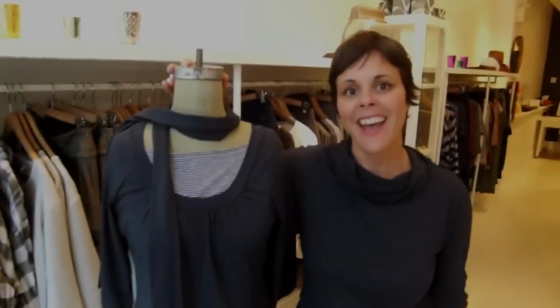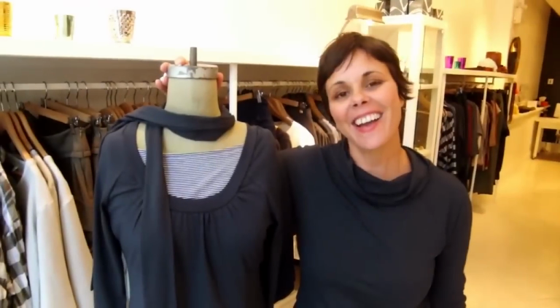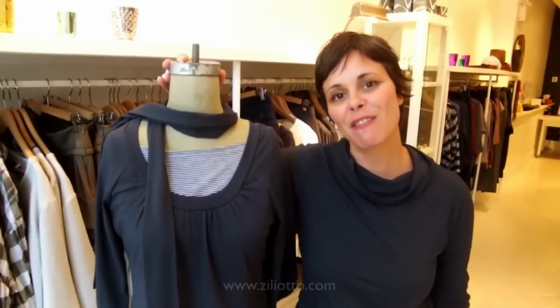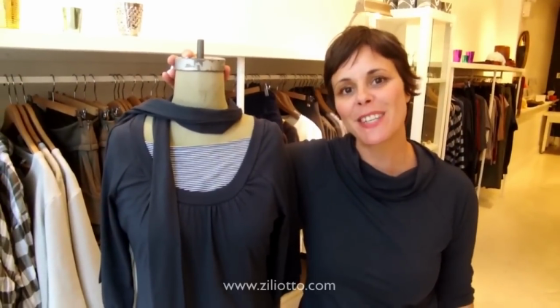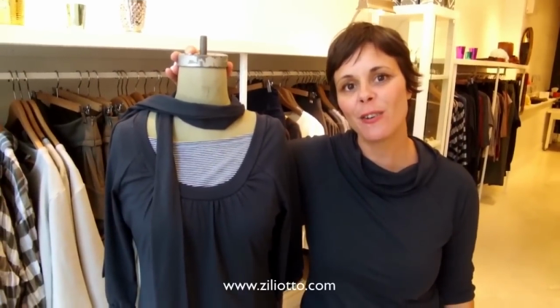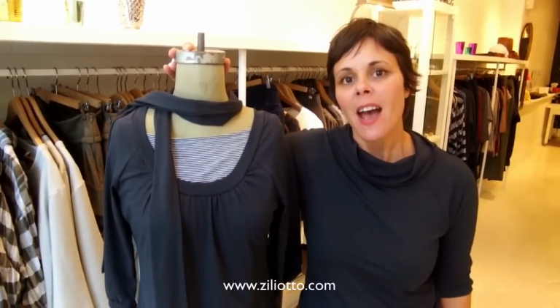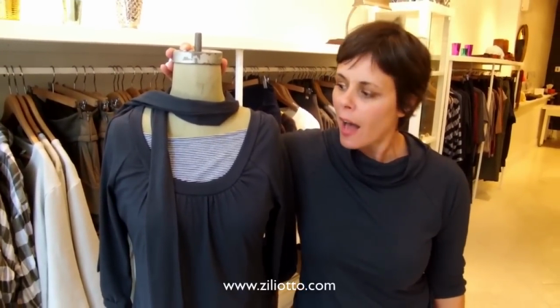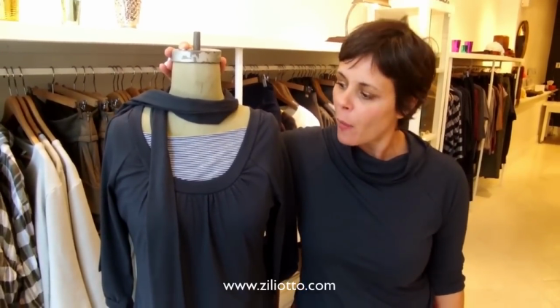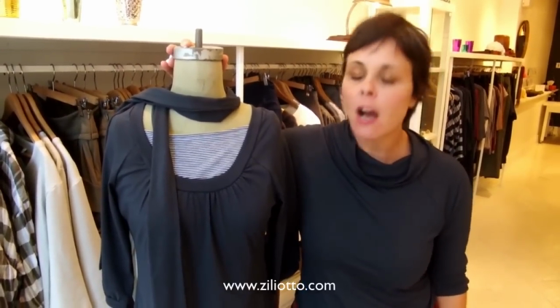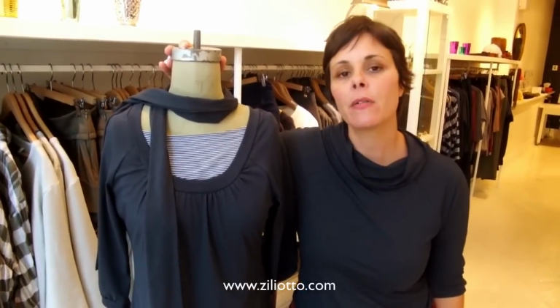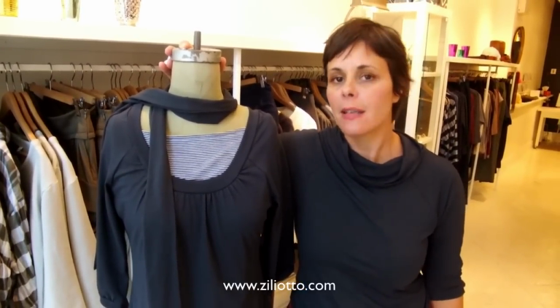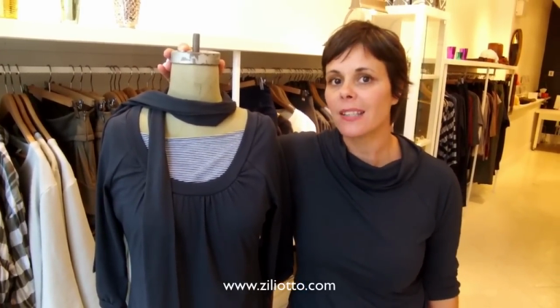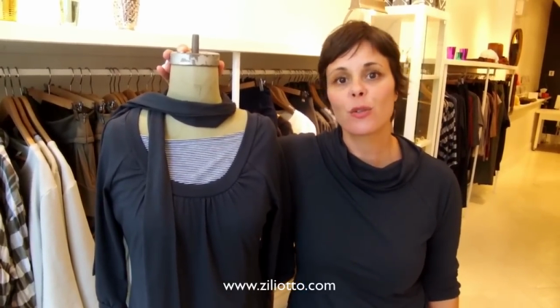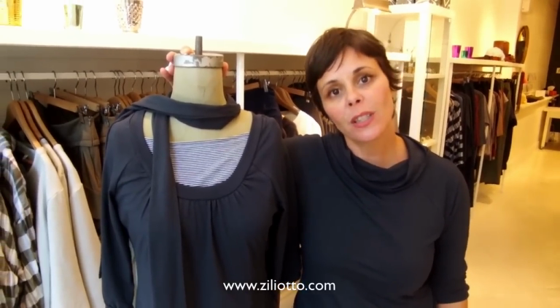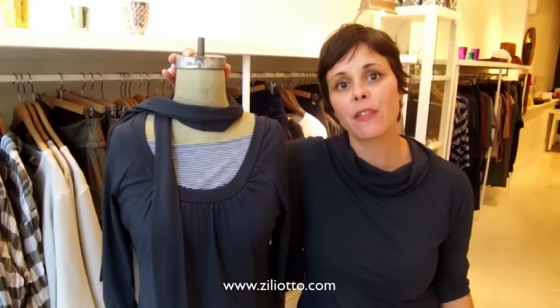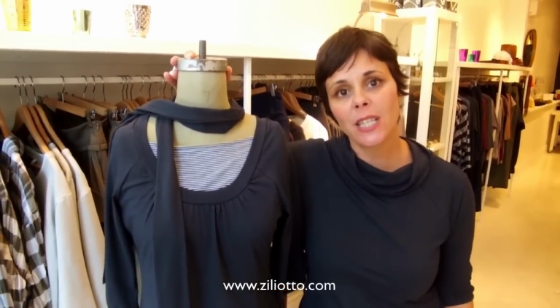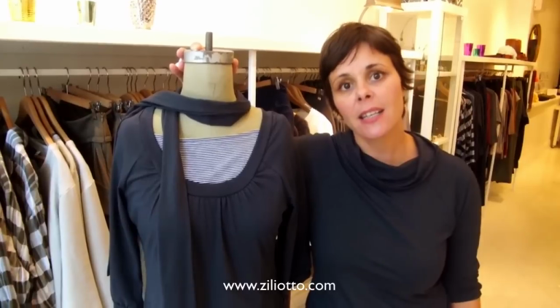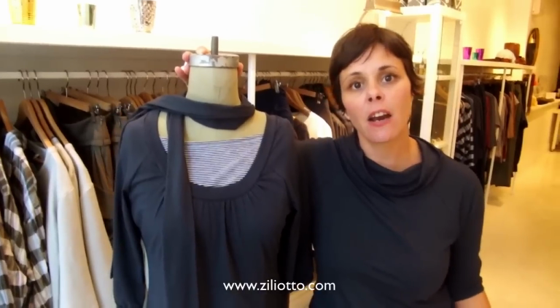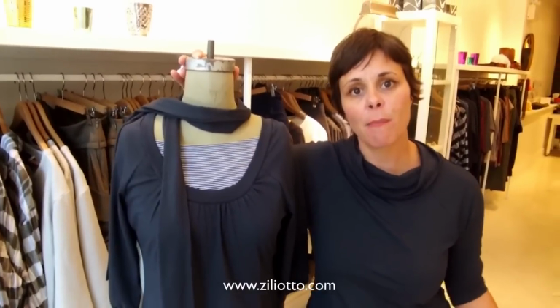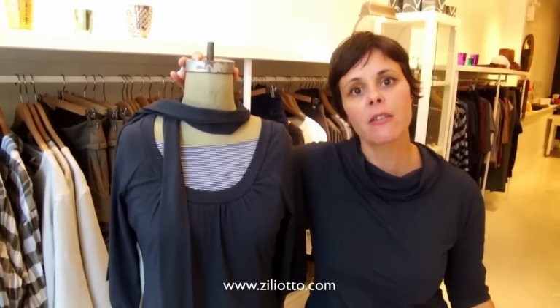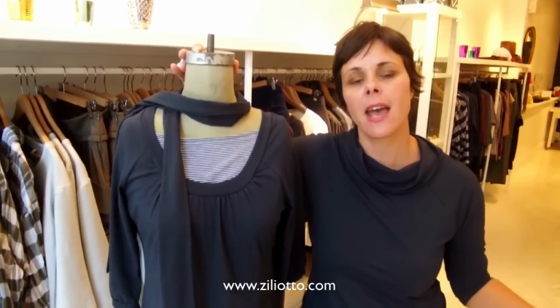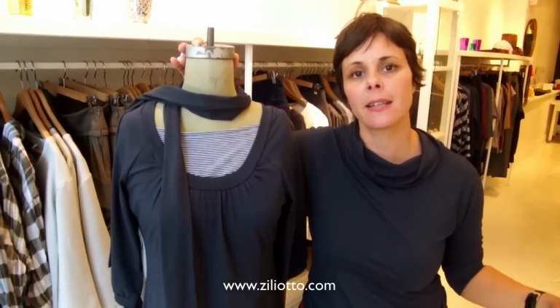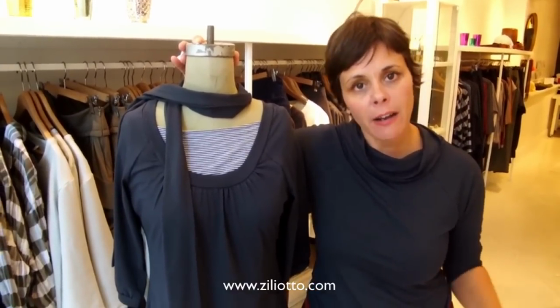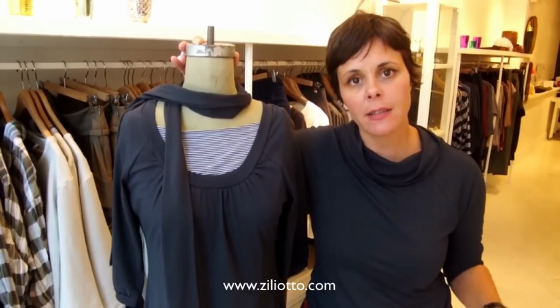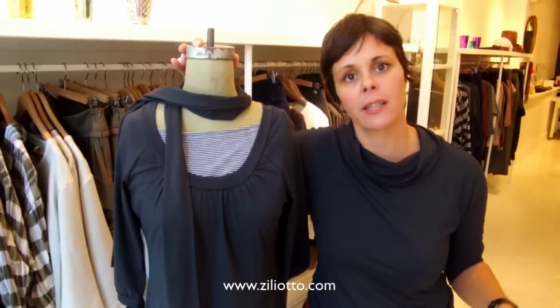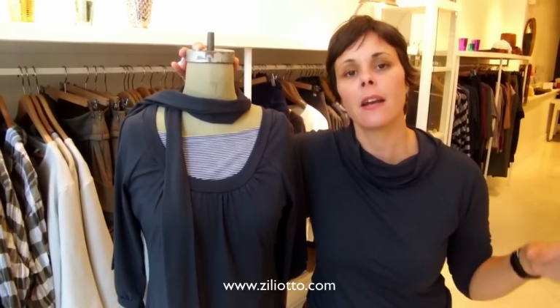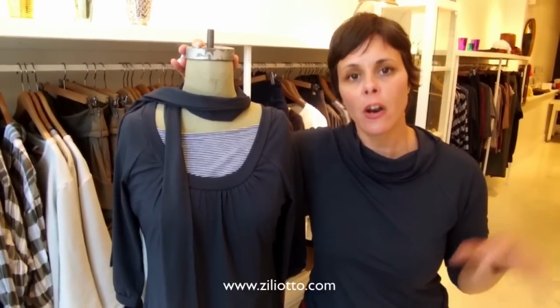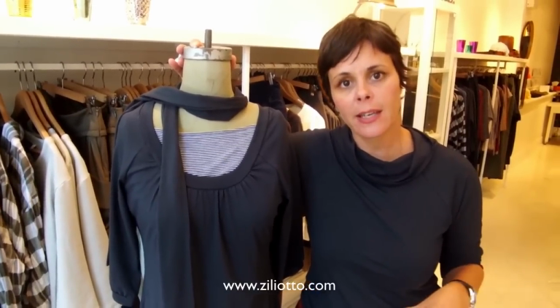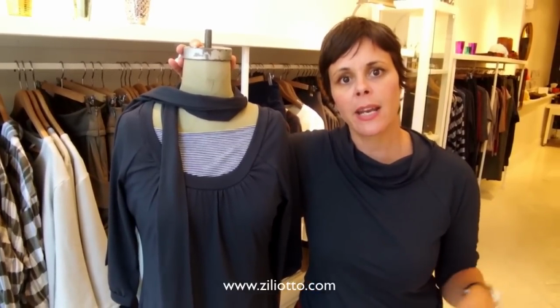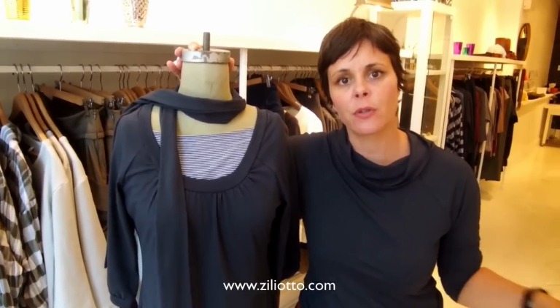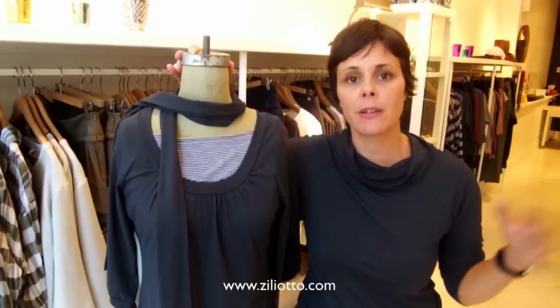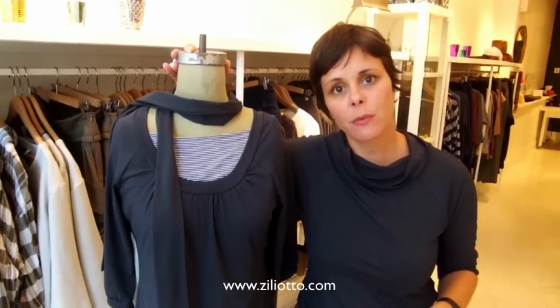Hi, I'm Jennifer from Ziliotto. I wanted to talk about easing back into school life, the routine. A lot of us are mothers and it takes a lot out of us in the morning to get not only the kids ready and out the door but ourselves ready.